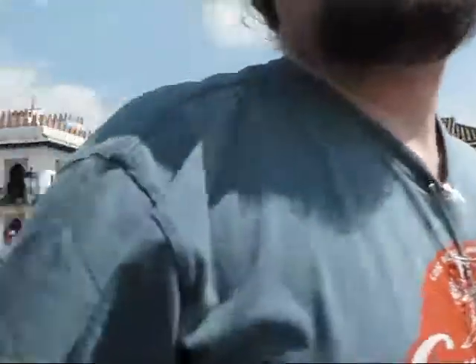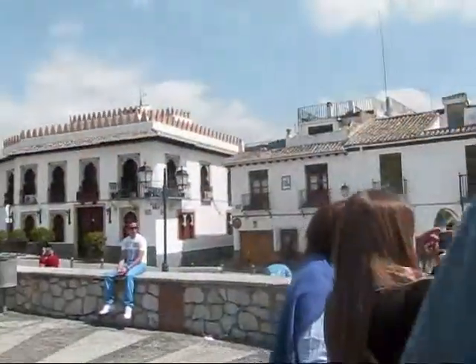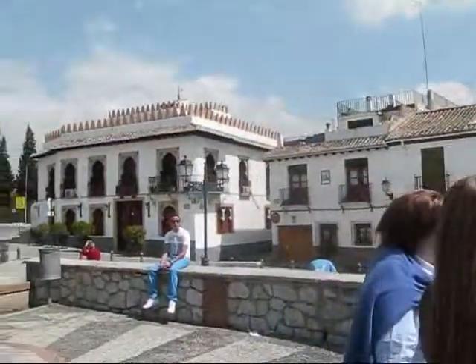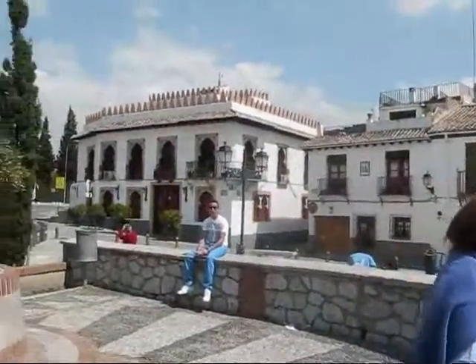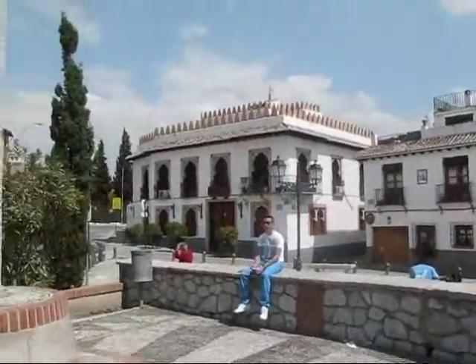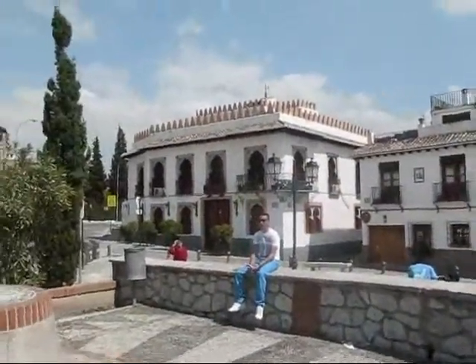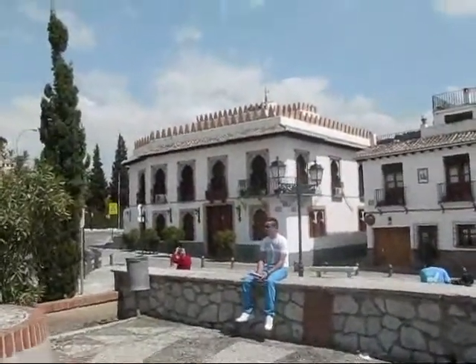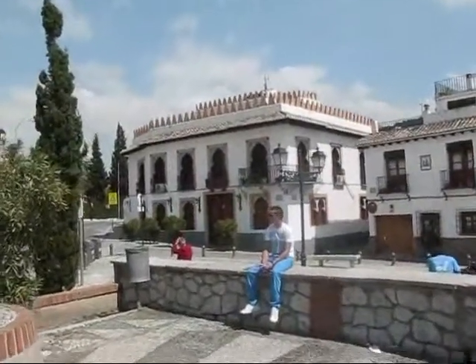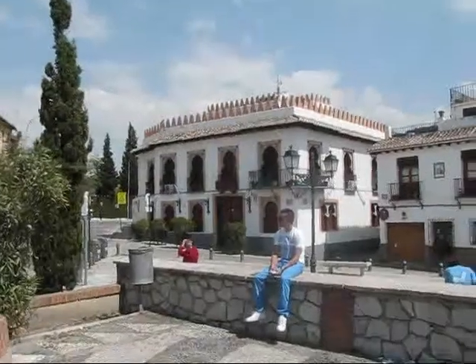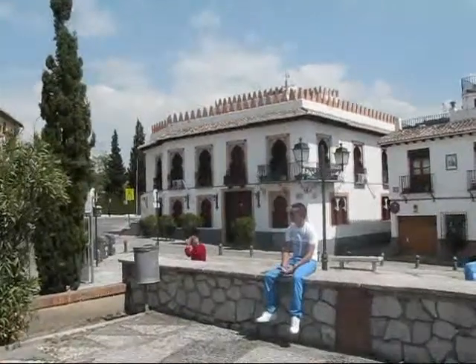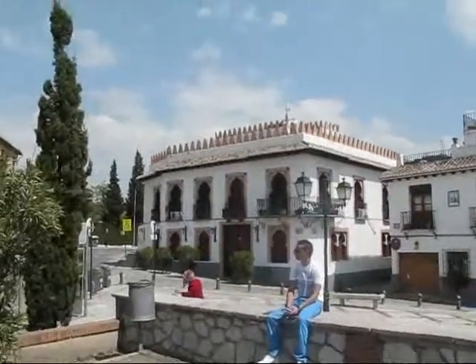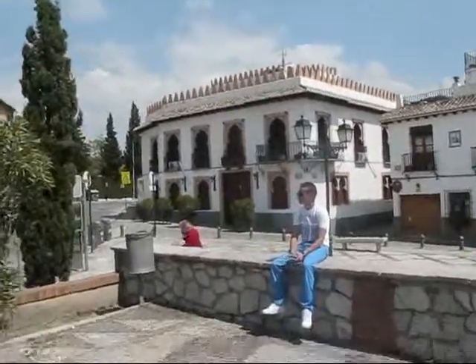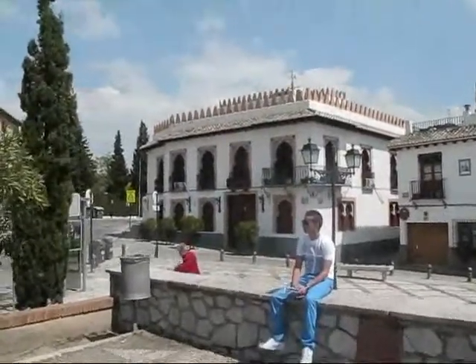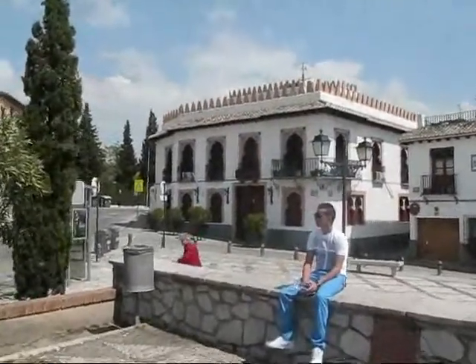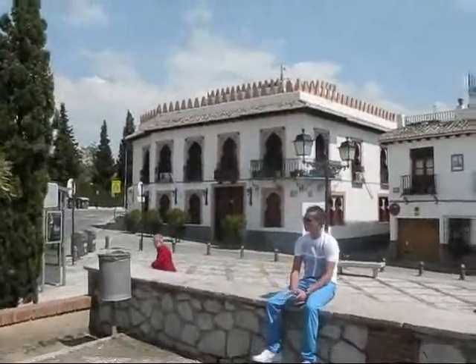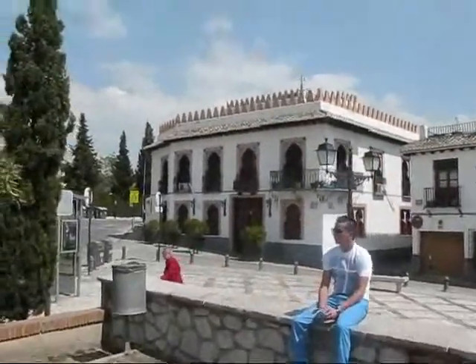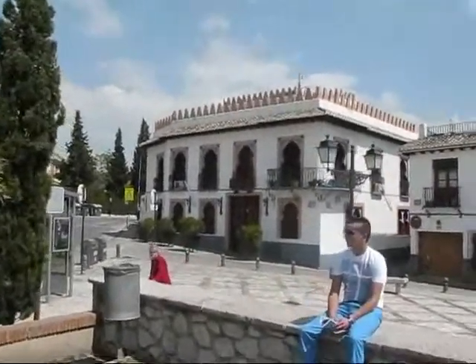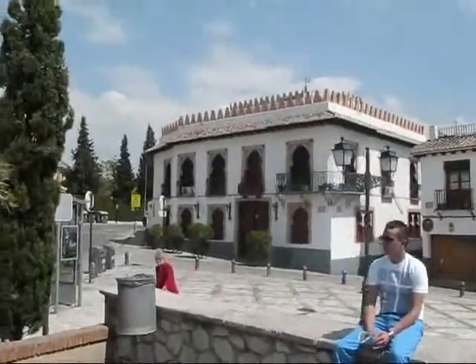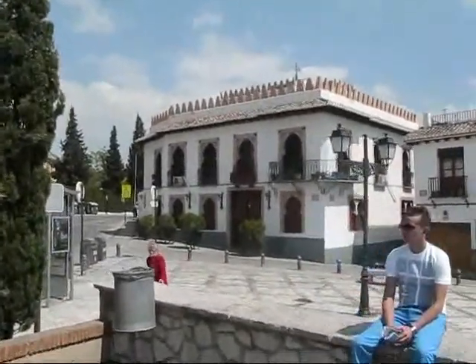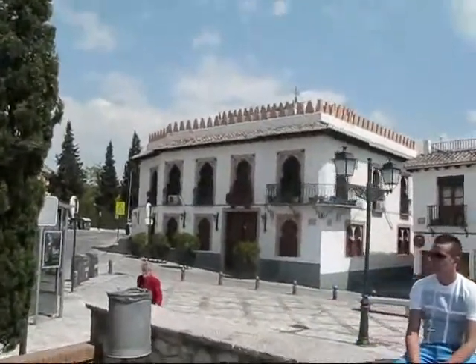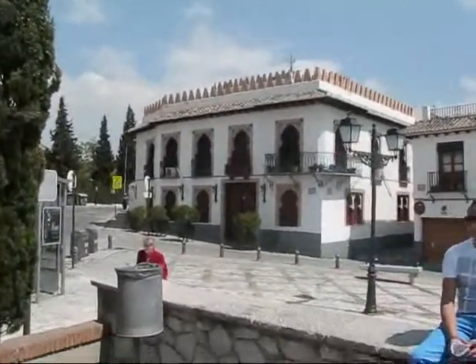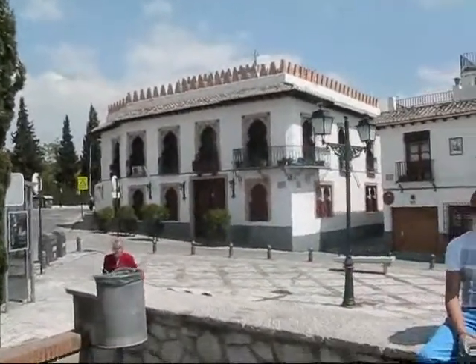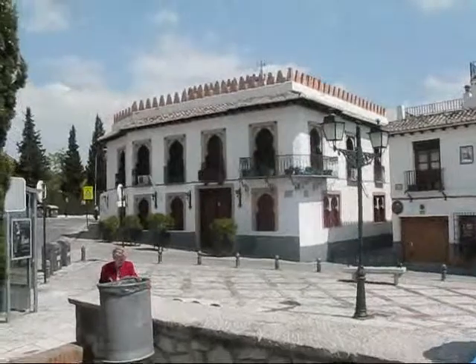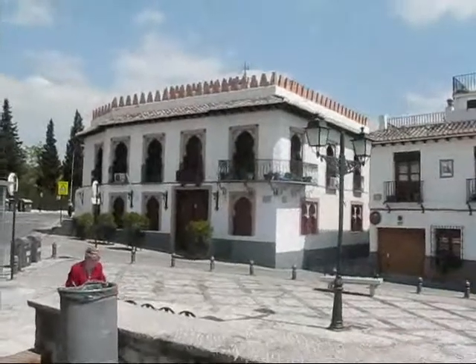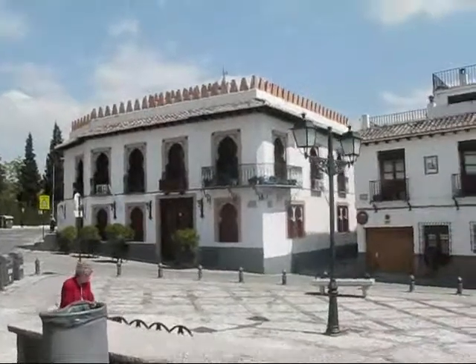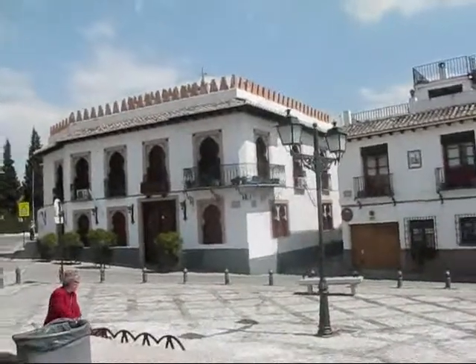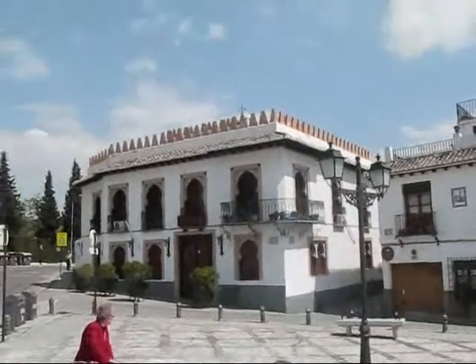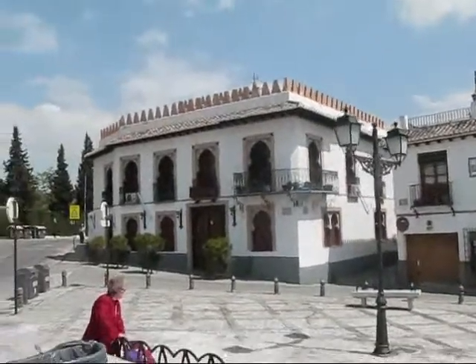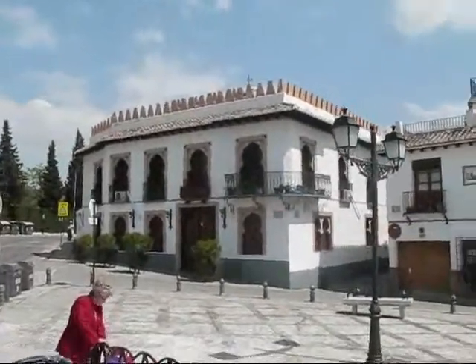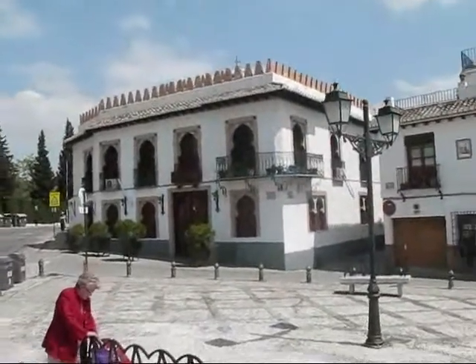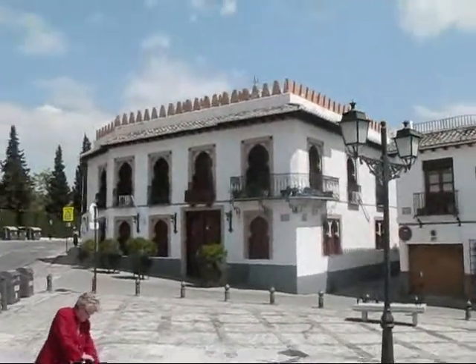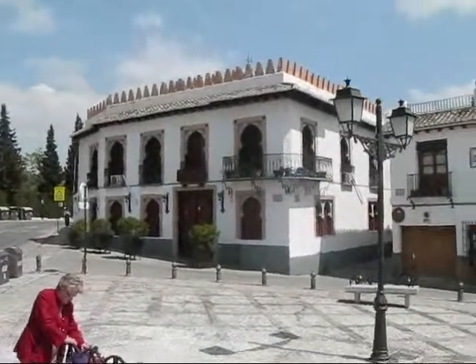Marcel was also pointing out this building here. It's very popular for flamenco shows — not the most typical, but the more popular one in Granada.